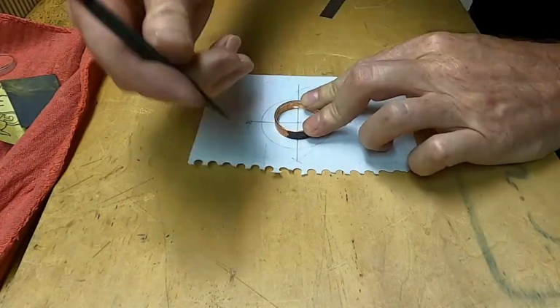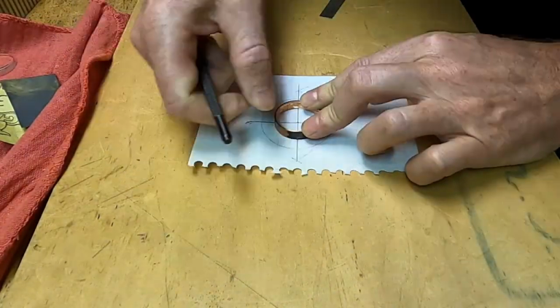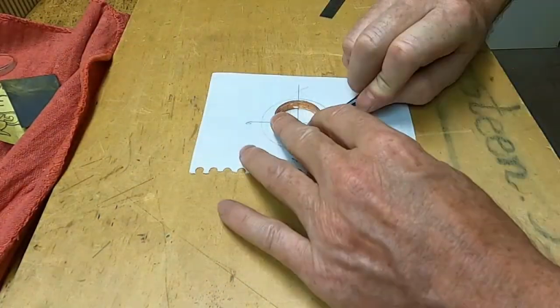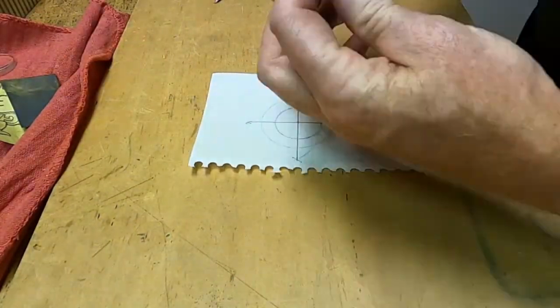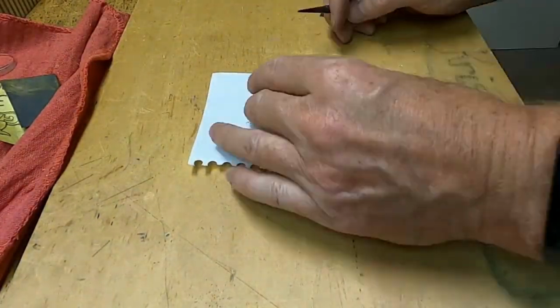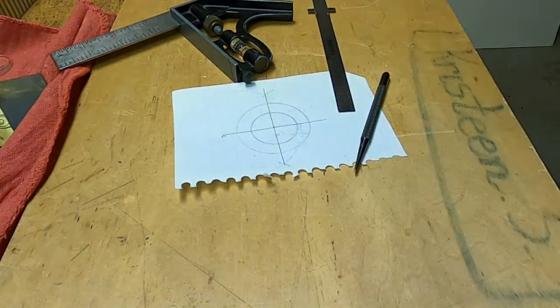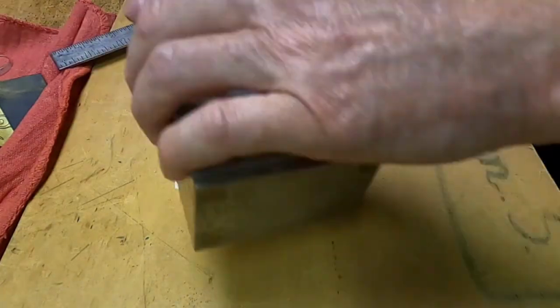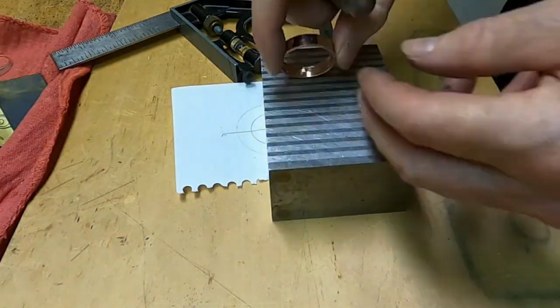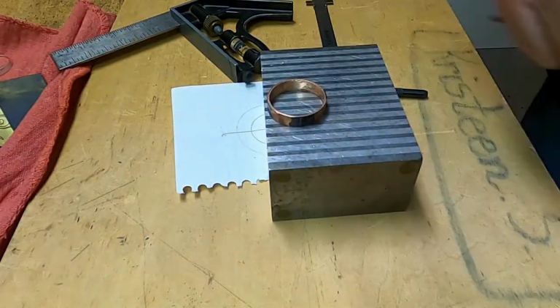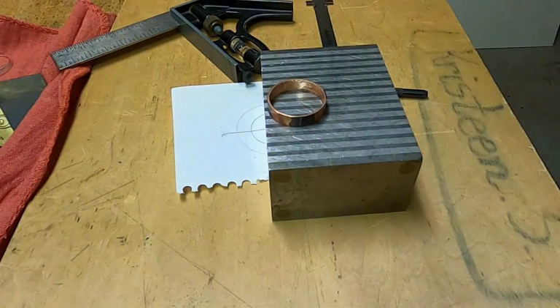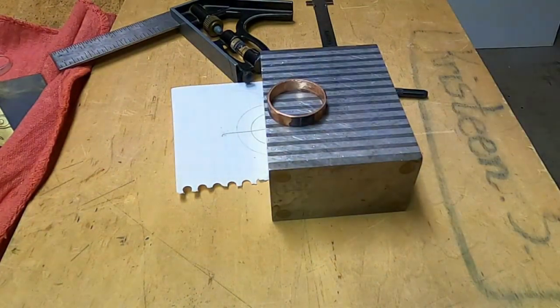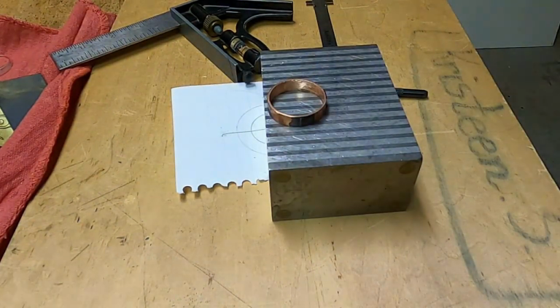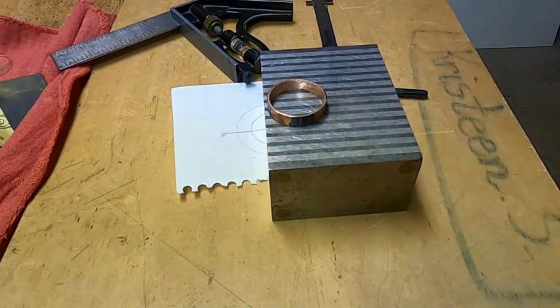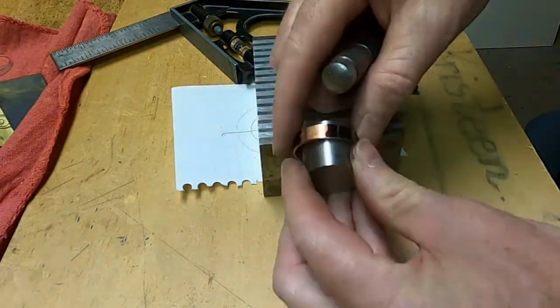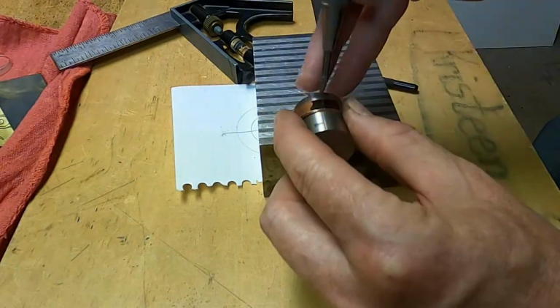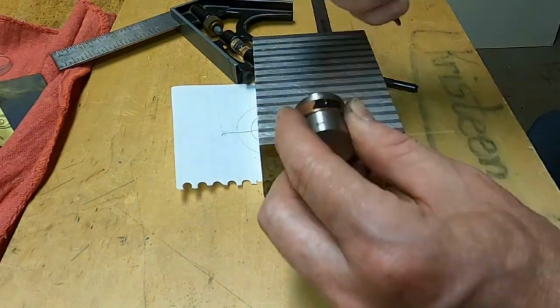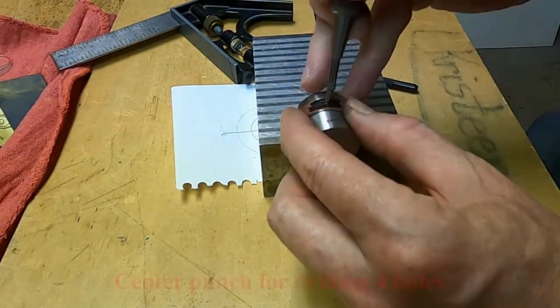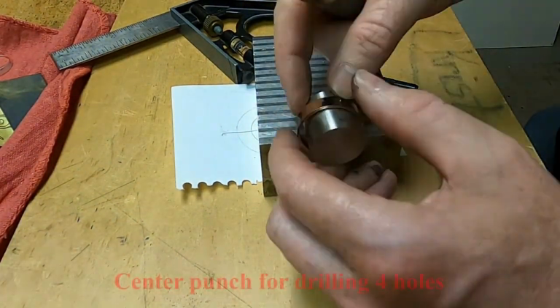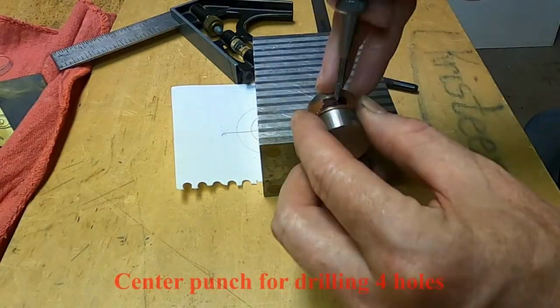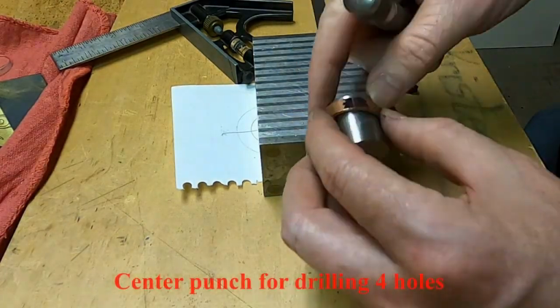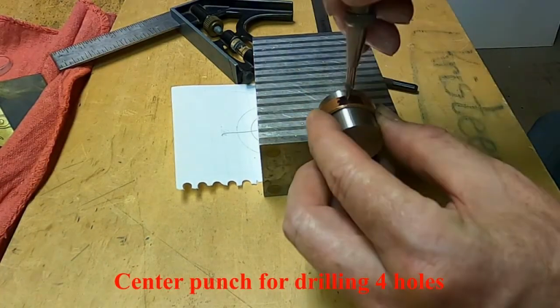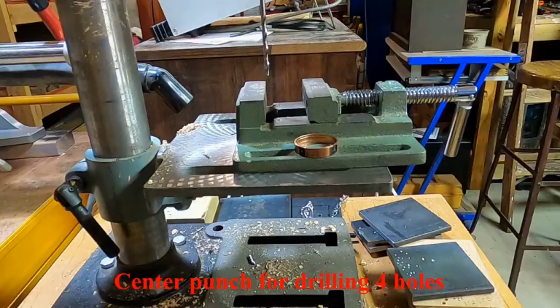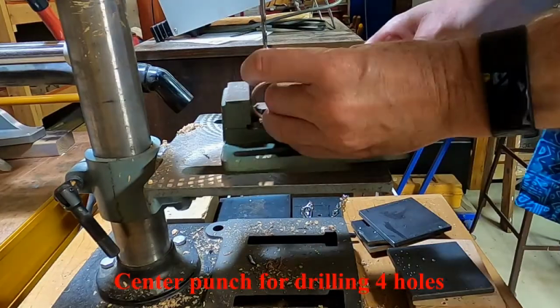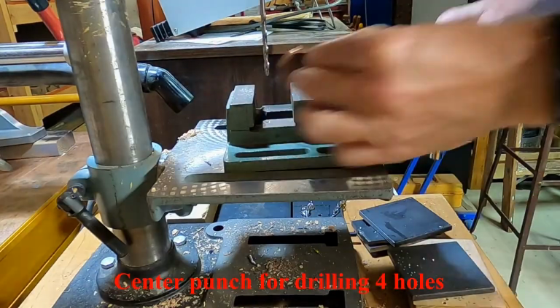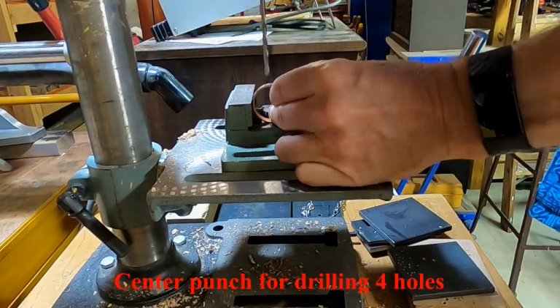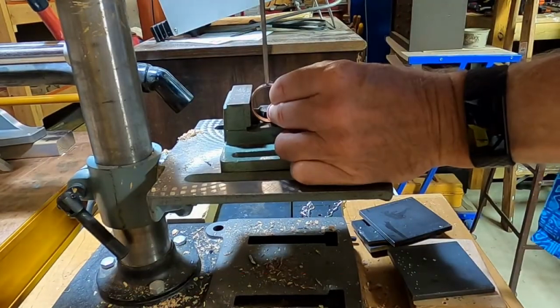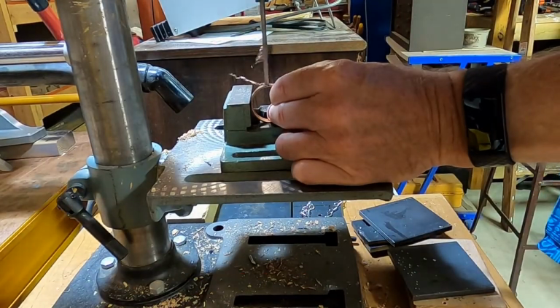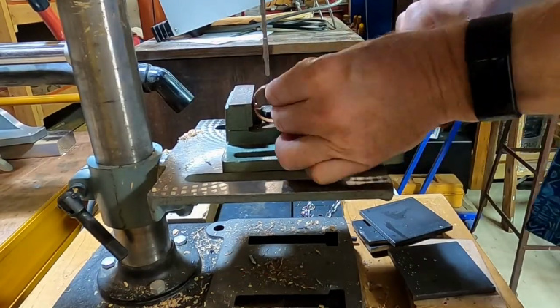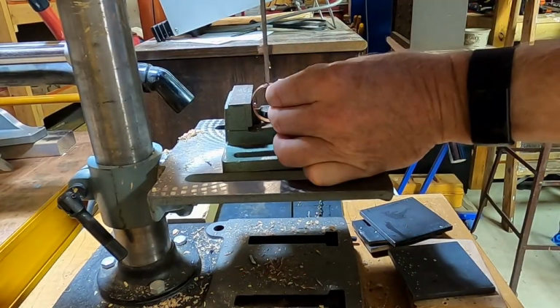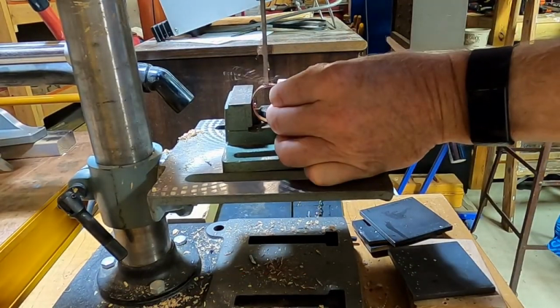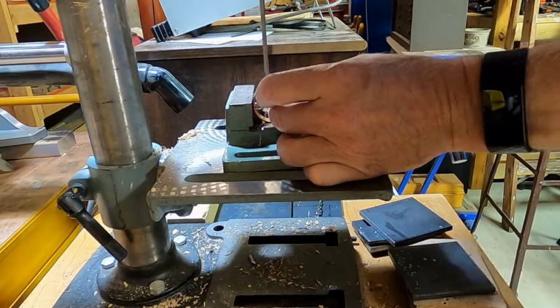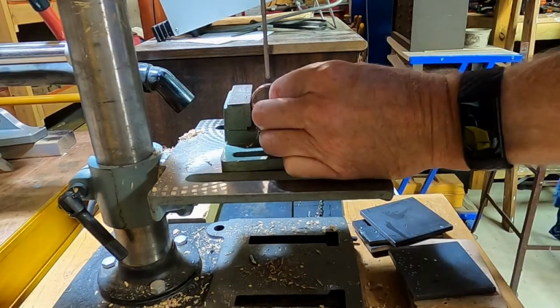Here I'm making a pattern so I can drill four equidistant holes around the outside of the ring. Brass screws will be inserted through these holes to act as set screws that will hold the lens itself inside the ring. And now I'm drilling four holes in the ring.